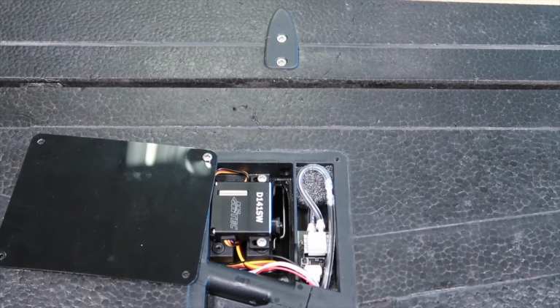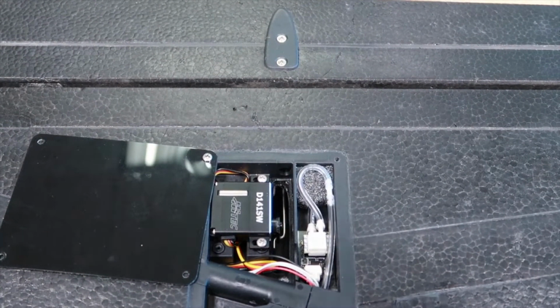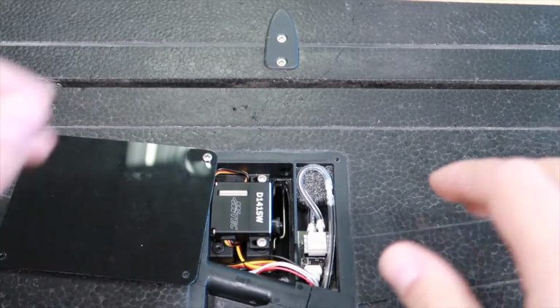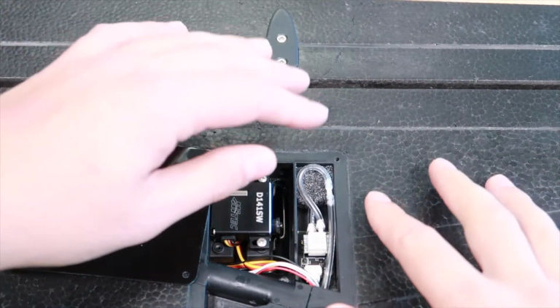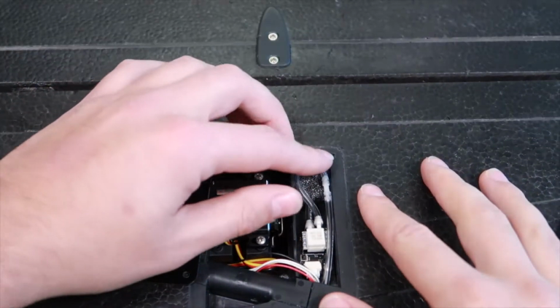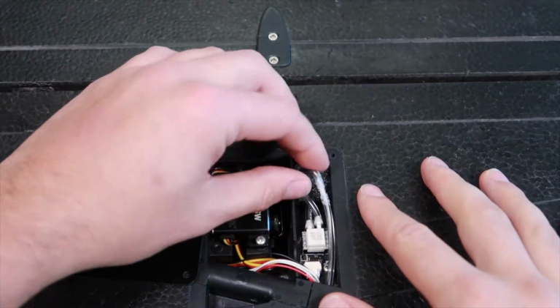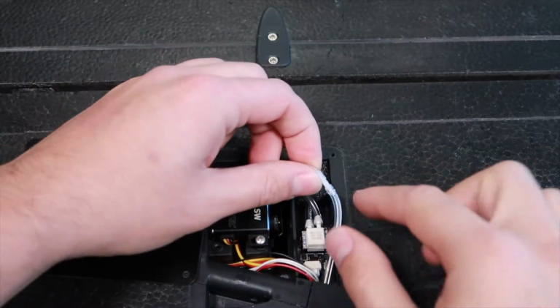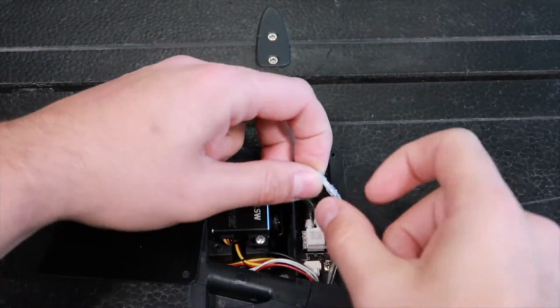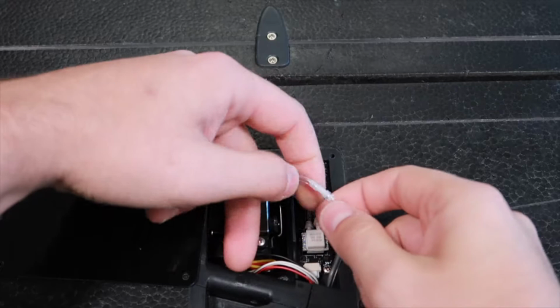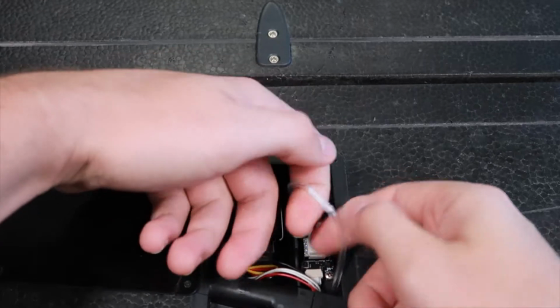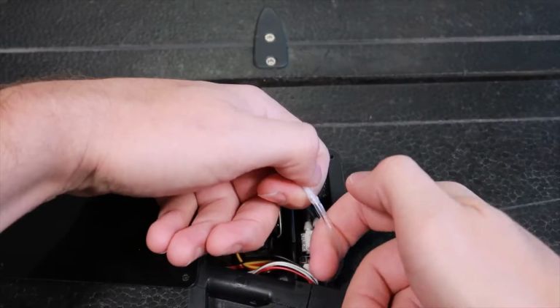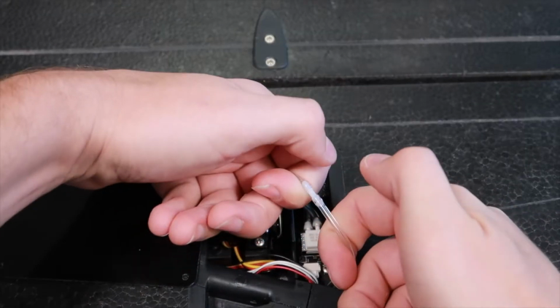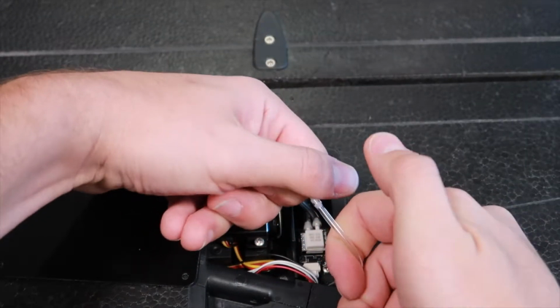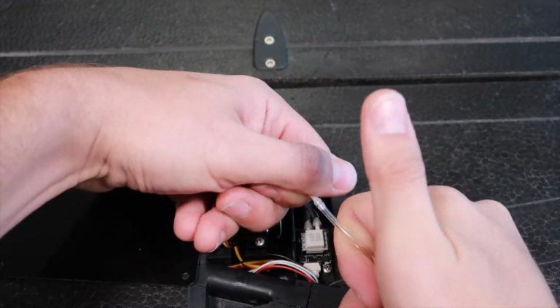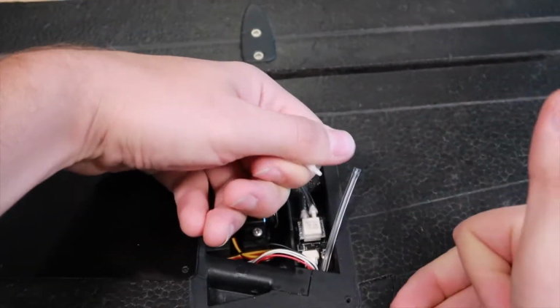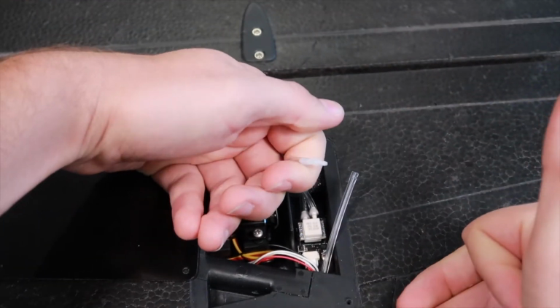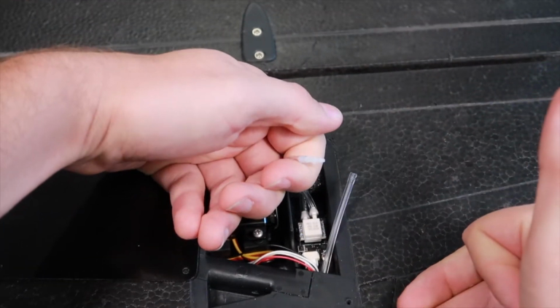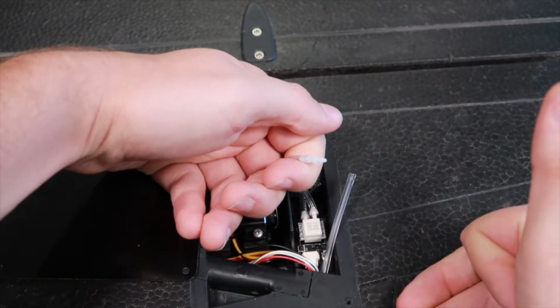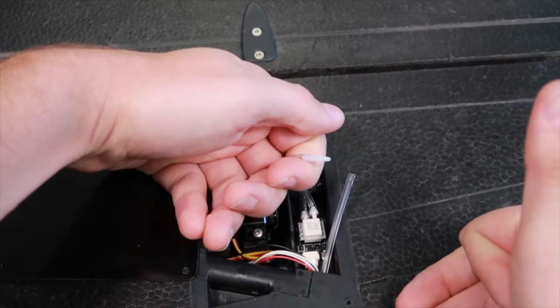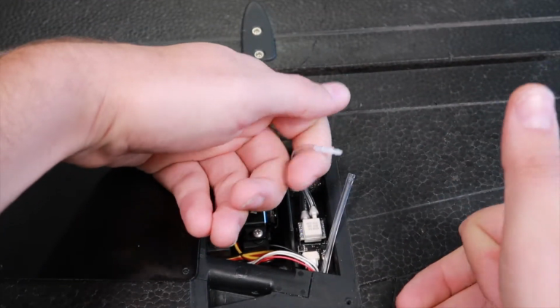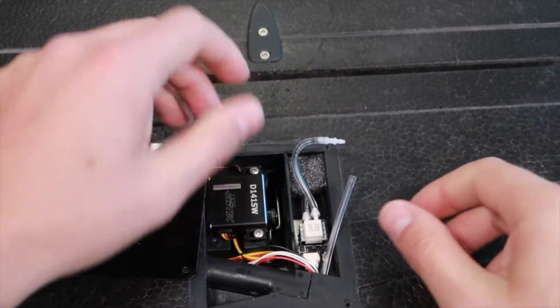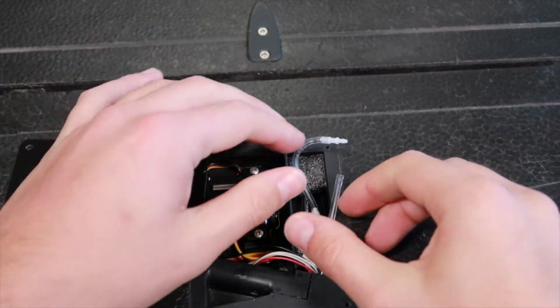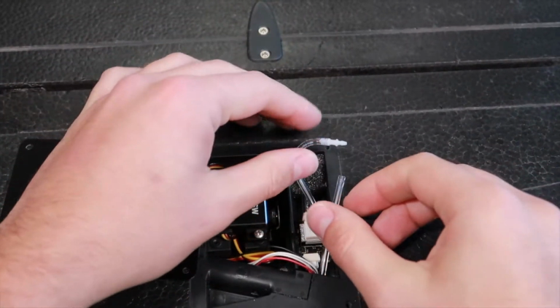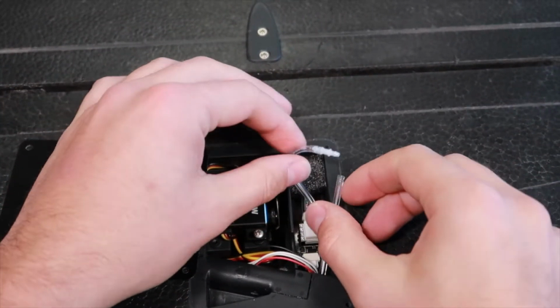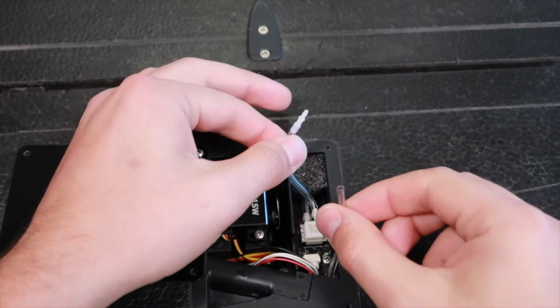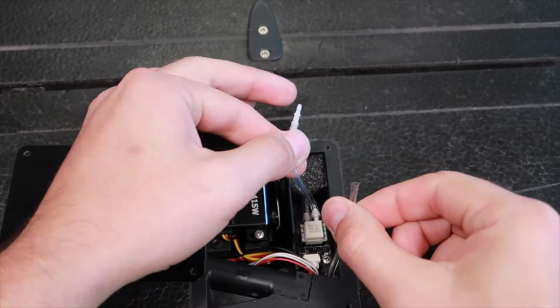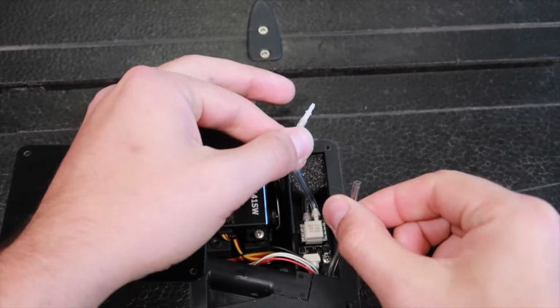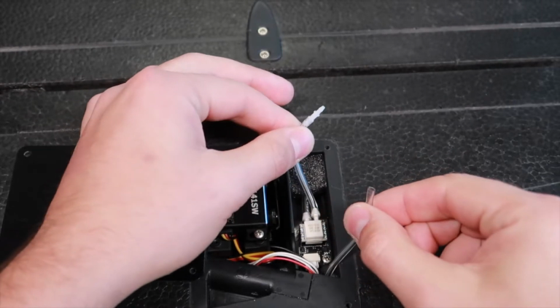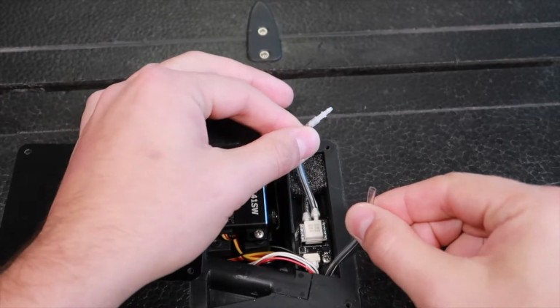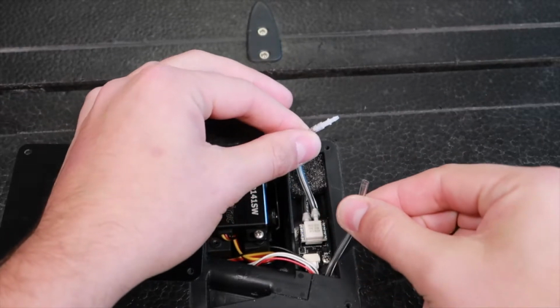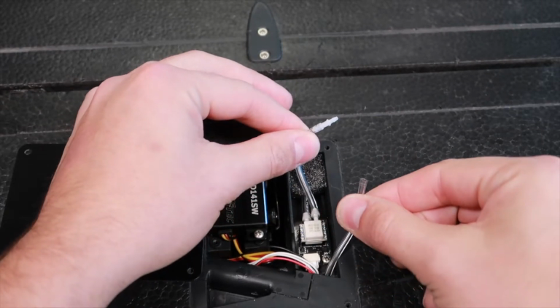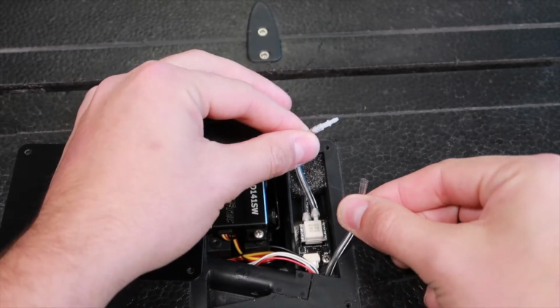Grab the hosing on each side of the inline adapter, then pull the pitot tube hosing off of the adapter. If done correctly, the inline adapter will stay attached to the airspeed sensor hosing.